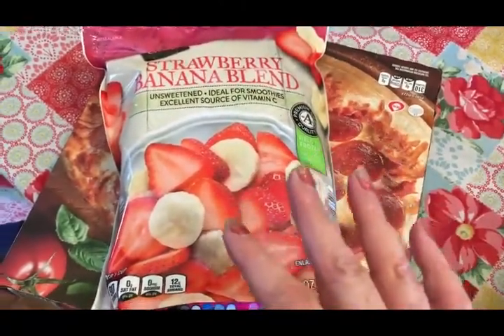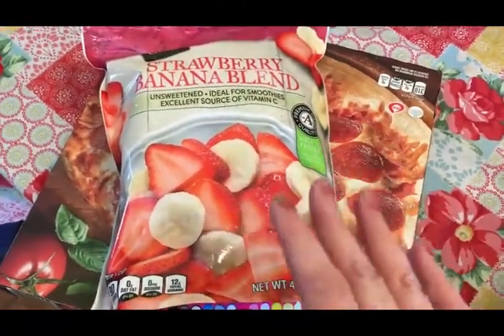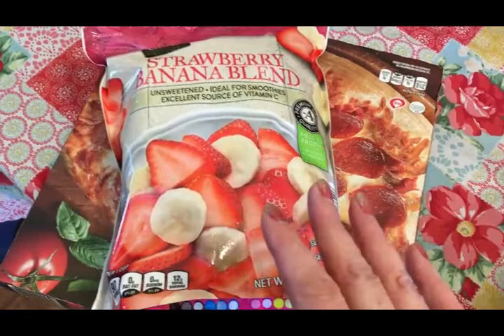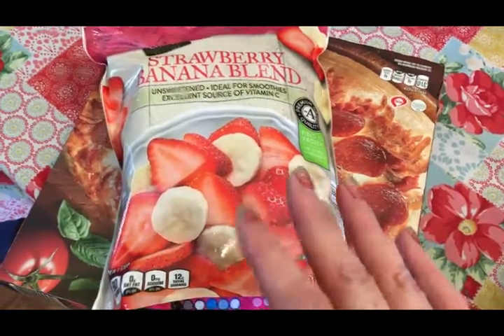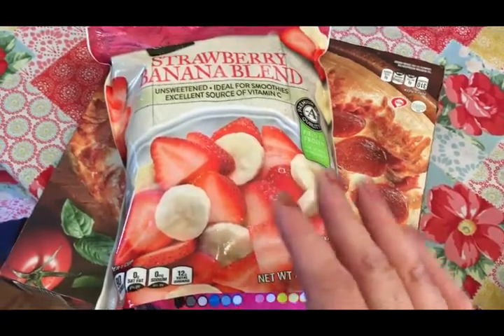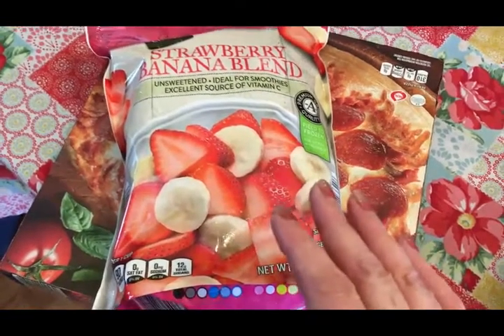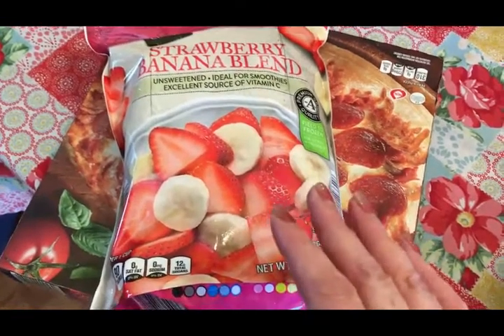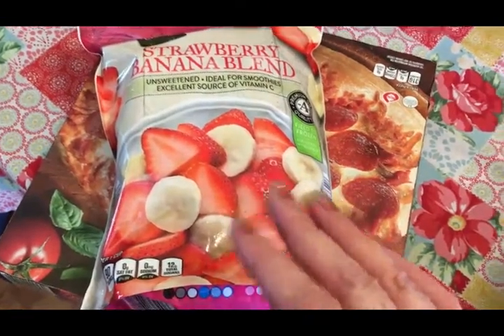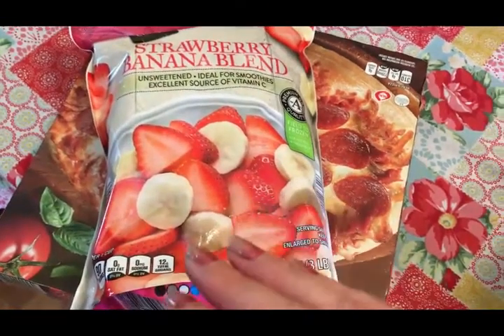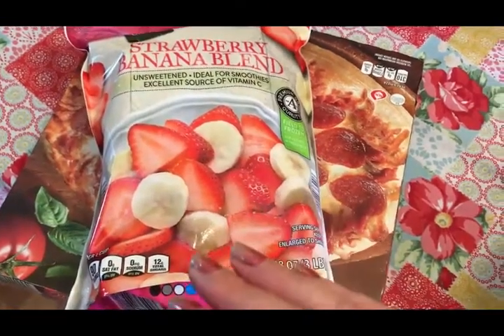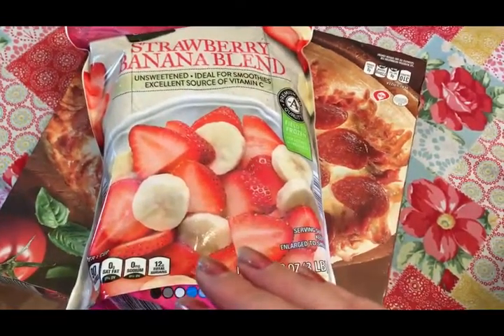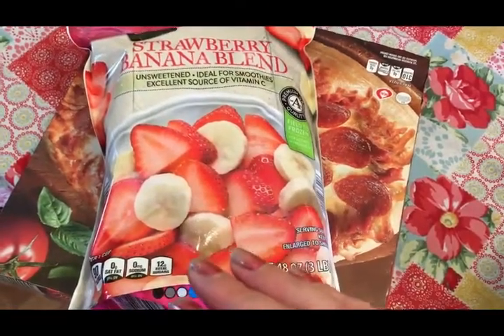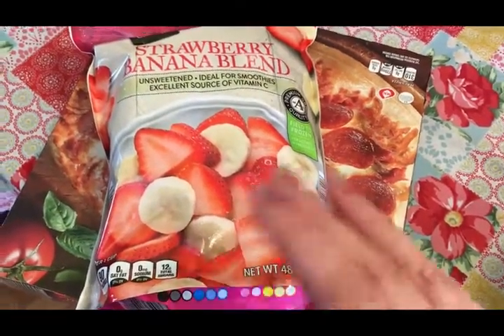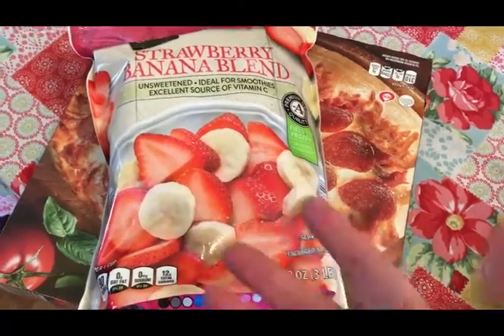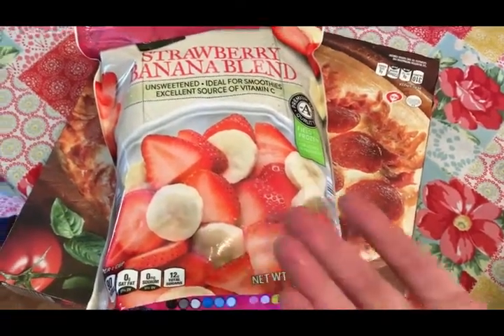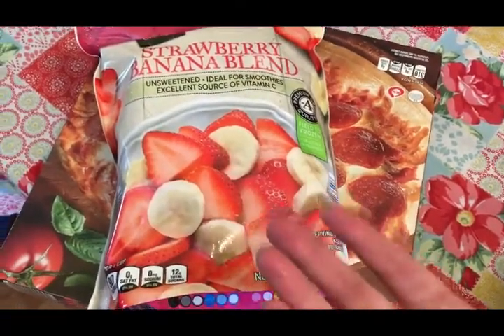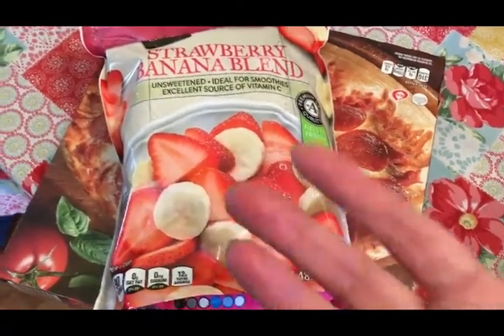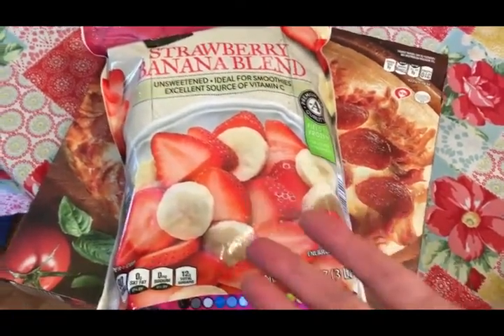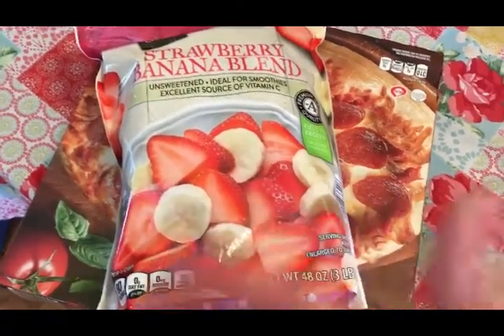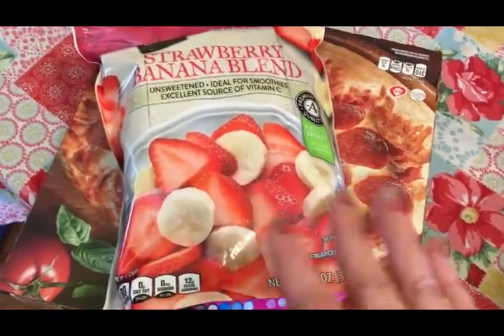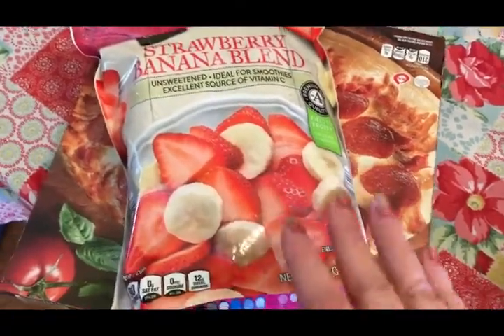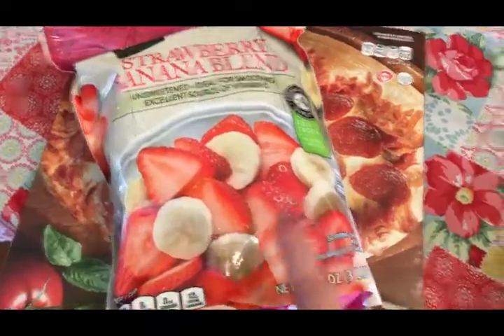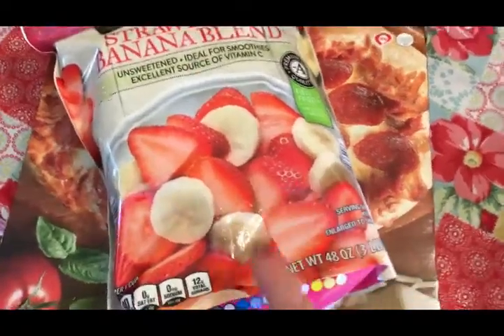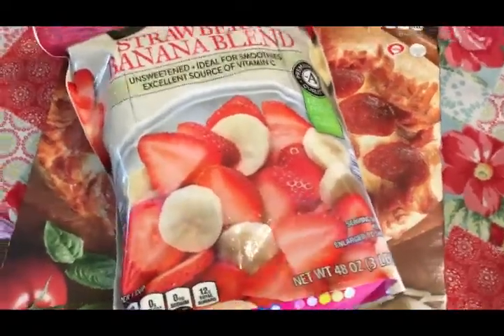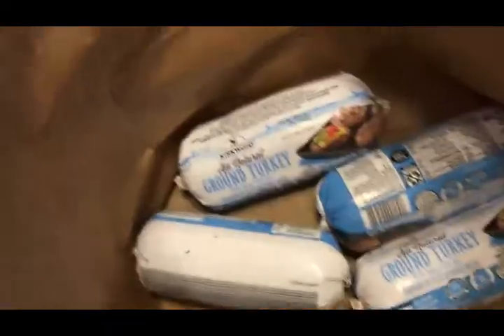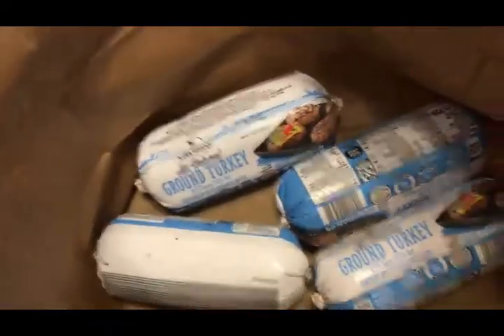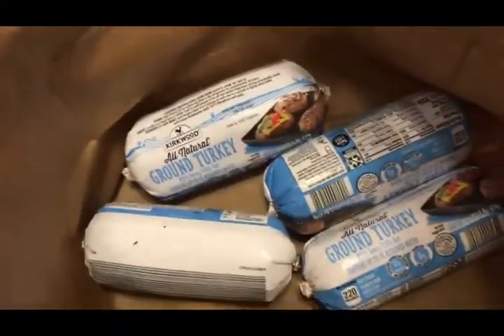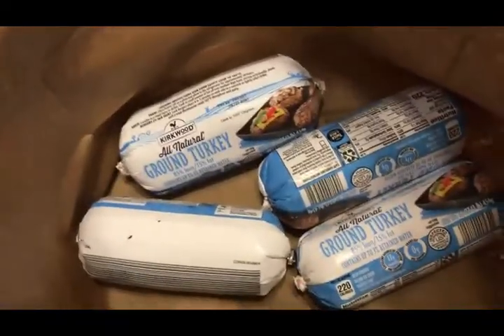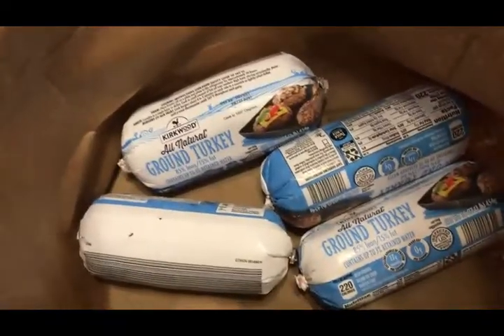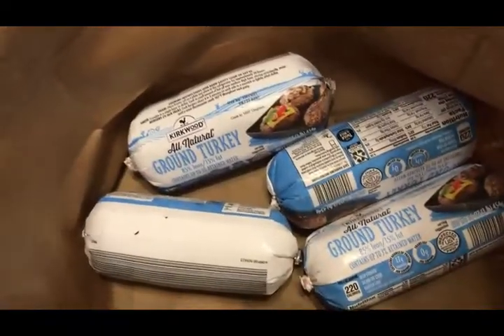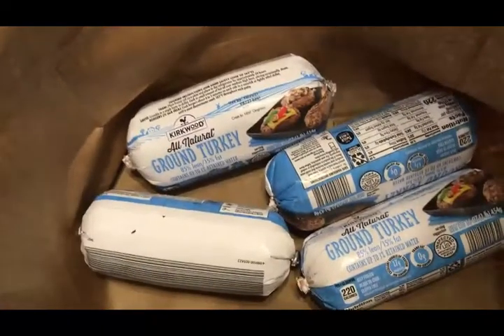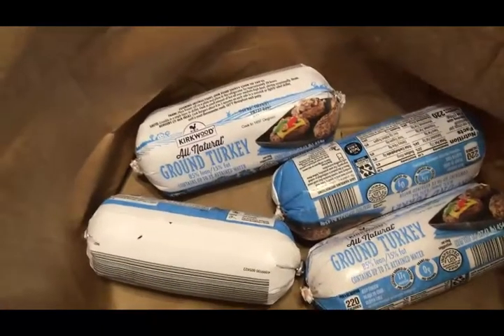Then you kind of mush the berries and fruit up and it almost turns into like a smoothie in a bowl — it's really, really good. And then four pounds of ground turkey.